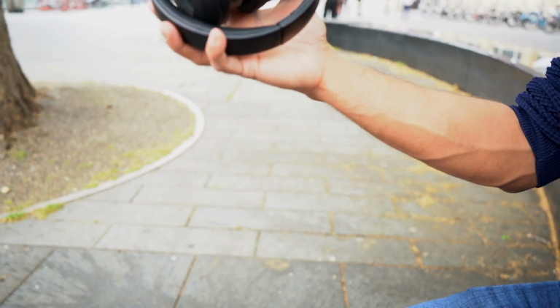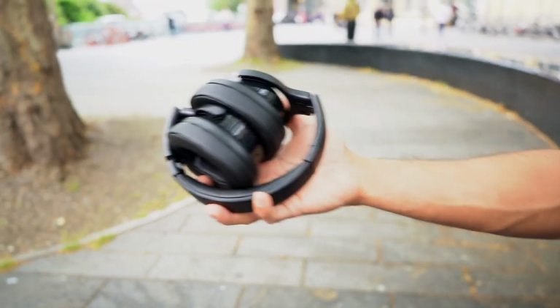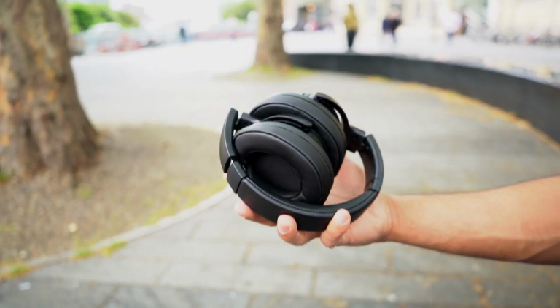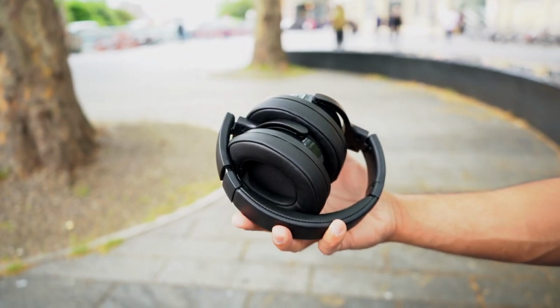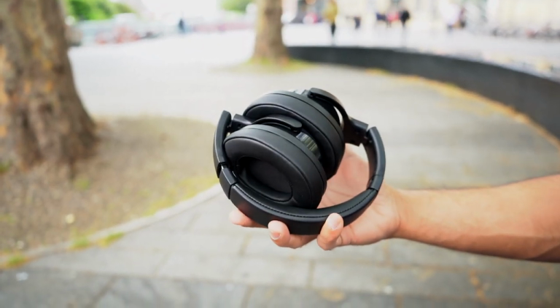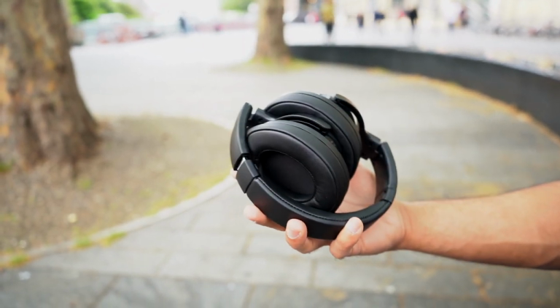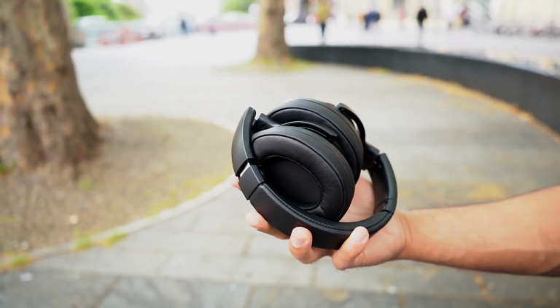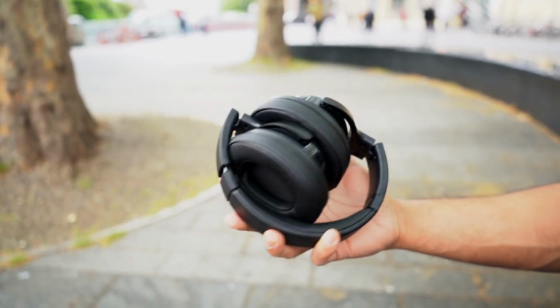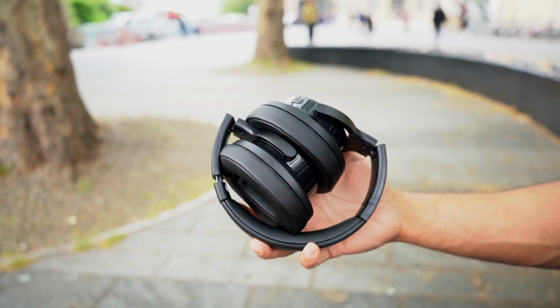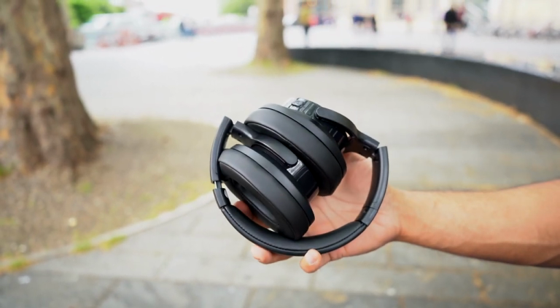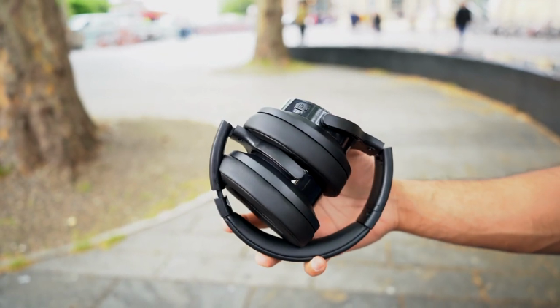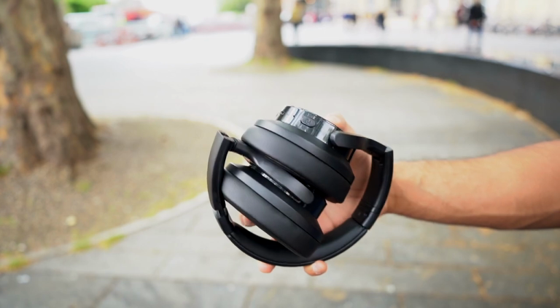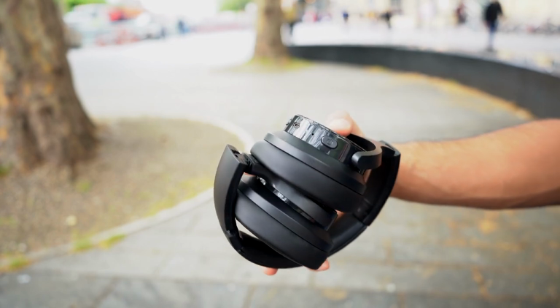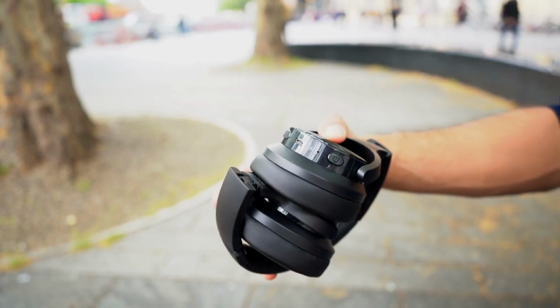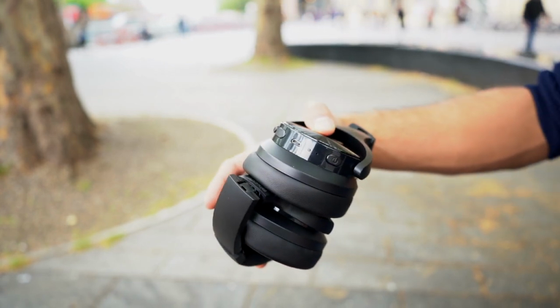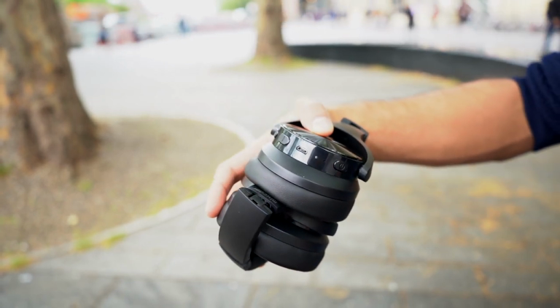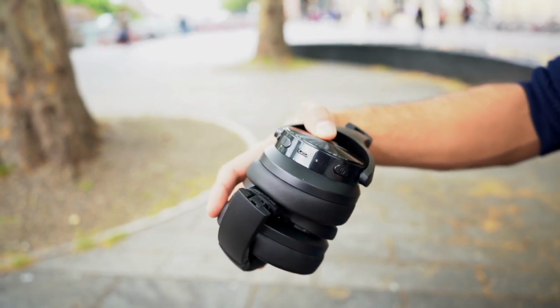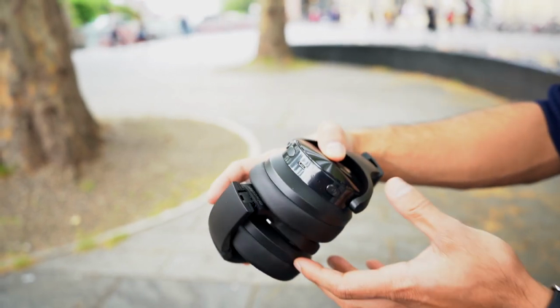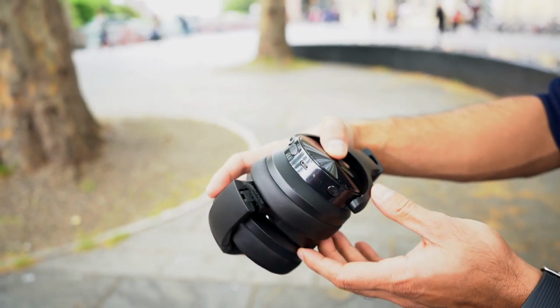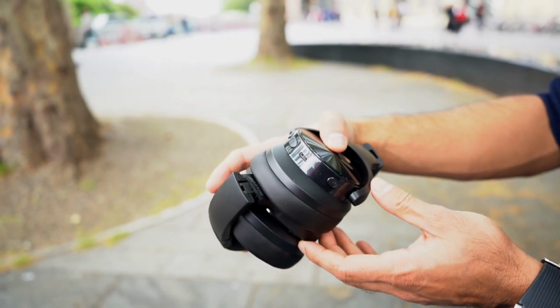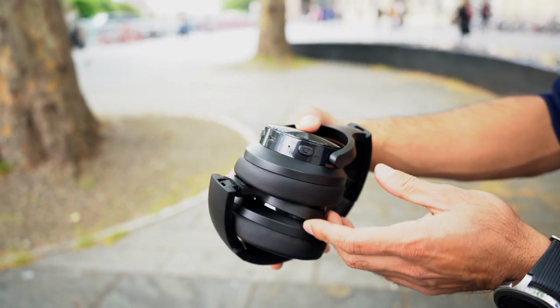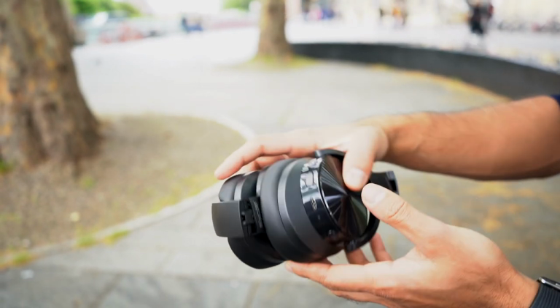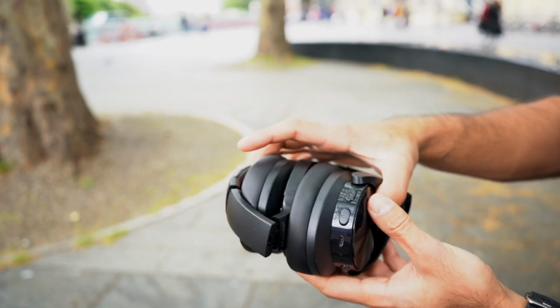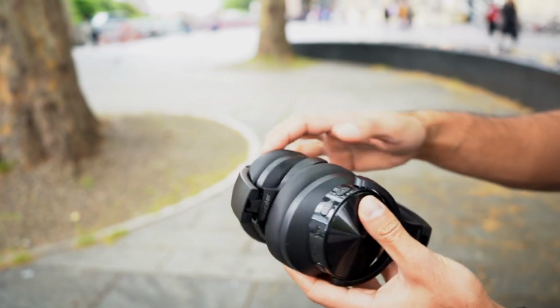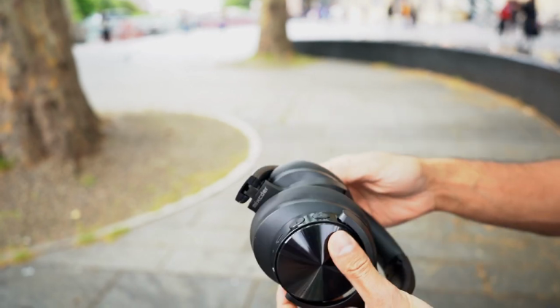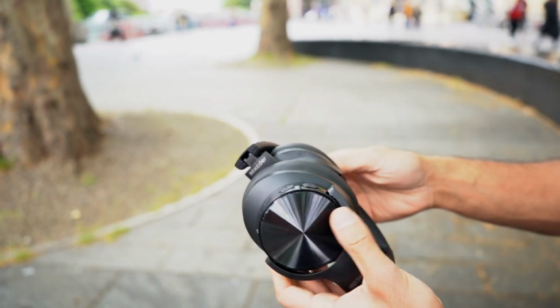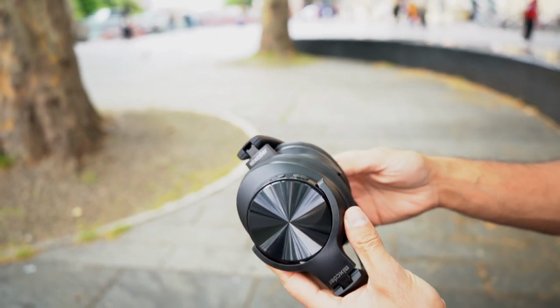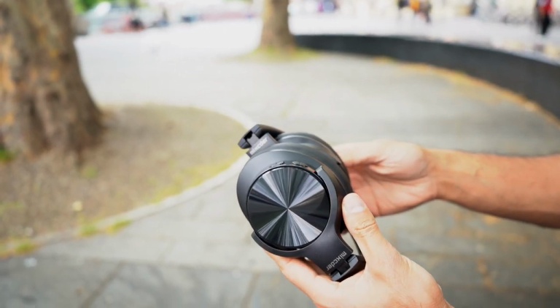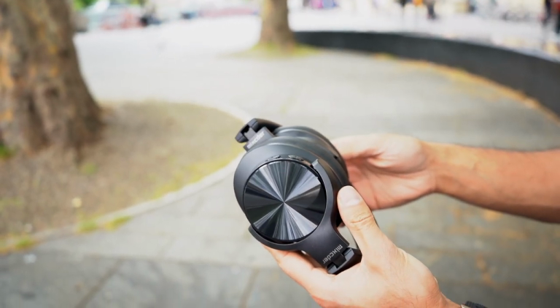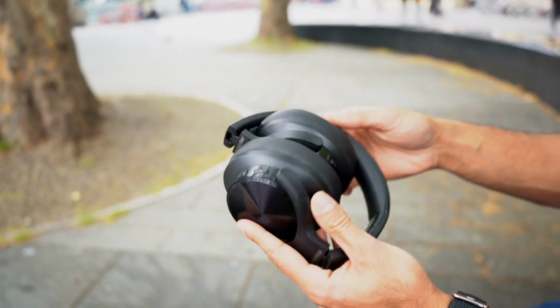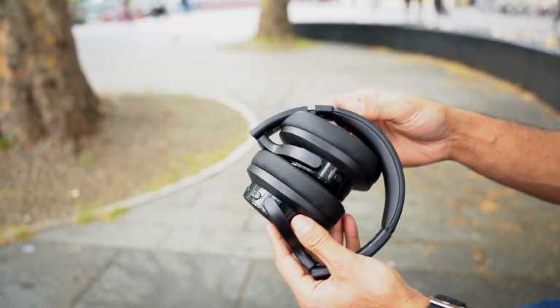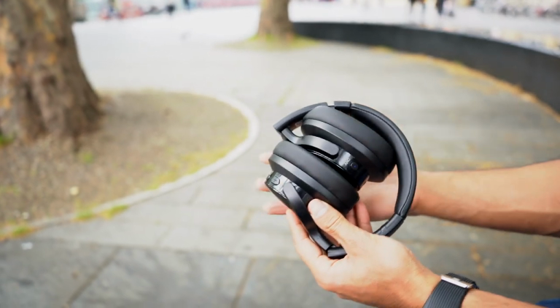Hey, what's up guys, and welcome to another video by Trending Reviews. Today we have the Mixster E9 Wireless Active Noise Cancelling Headphones — wireless Bluetooth headphones with an average of 30 hours of battery life. Let's go ahead and take a look.